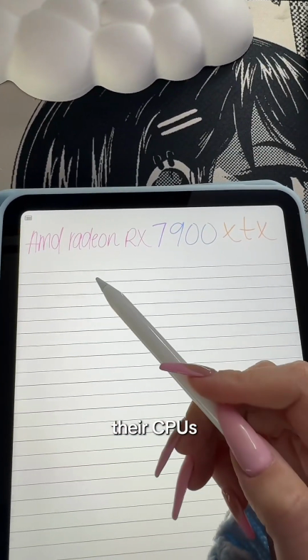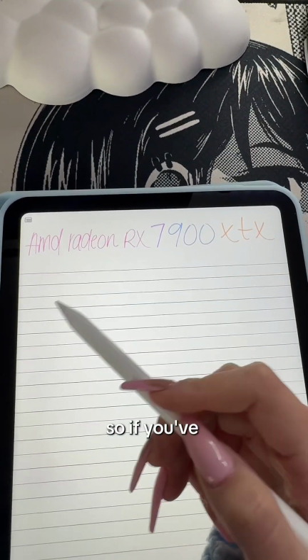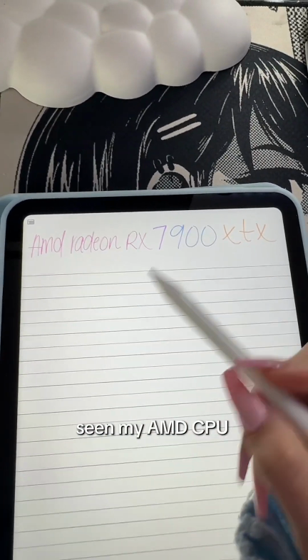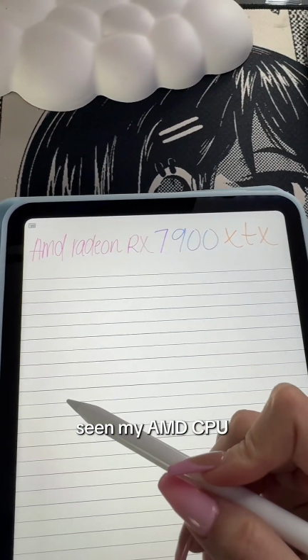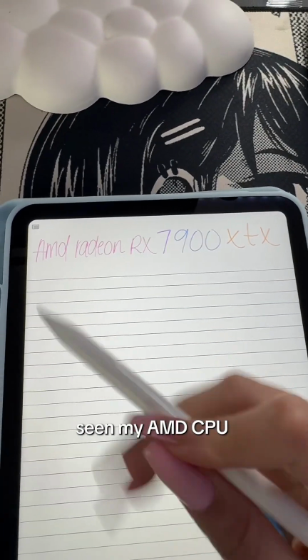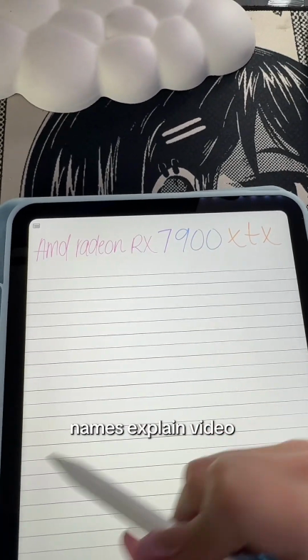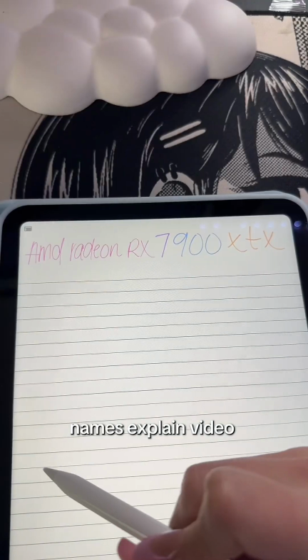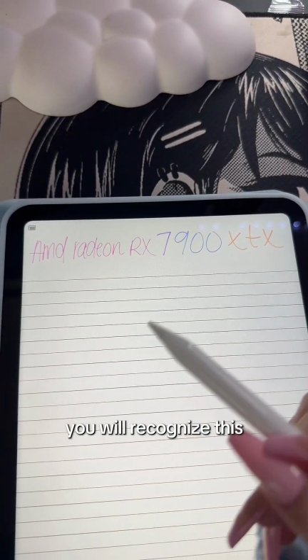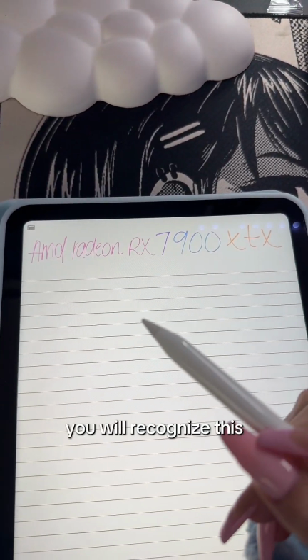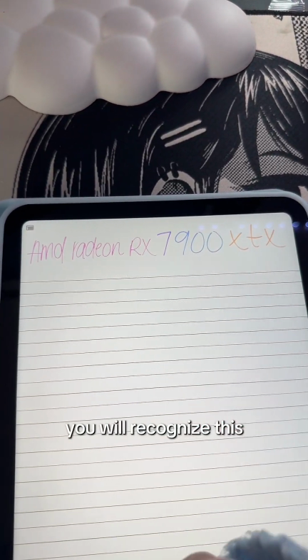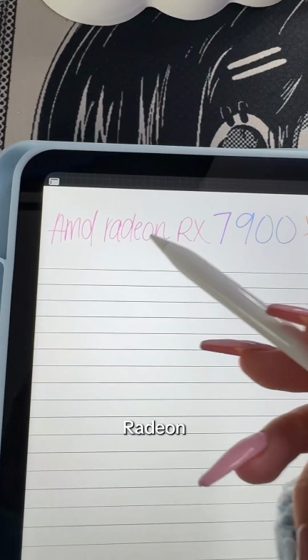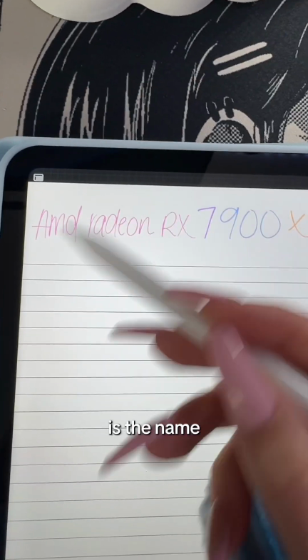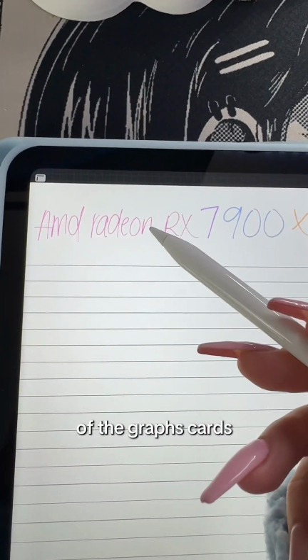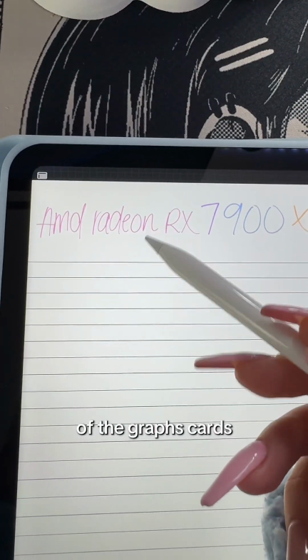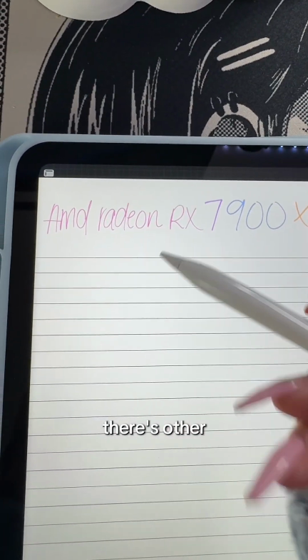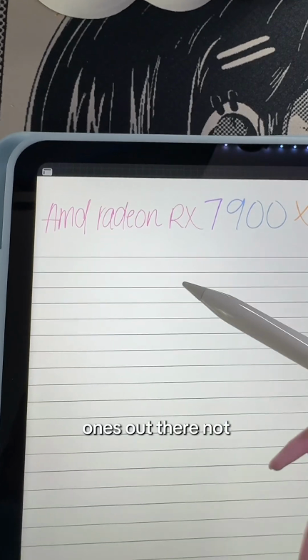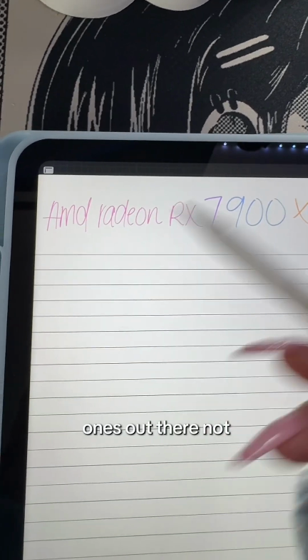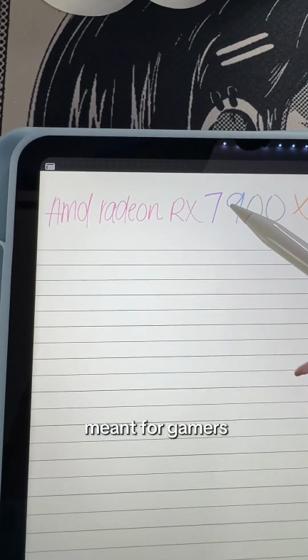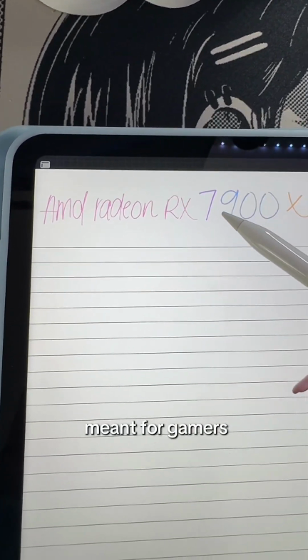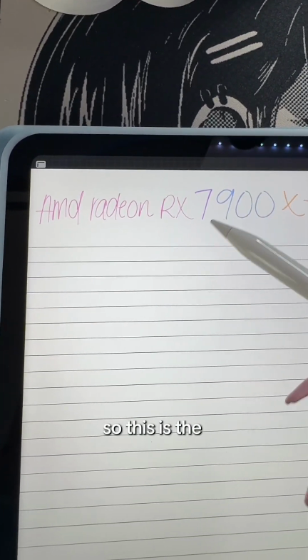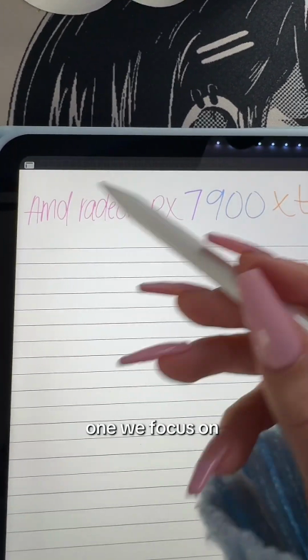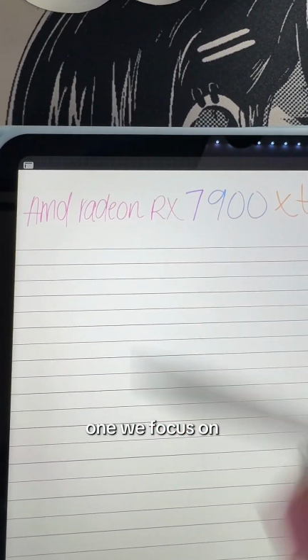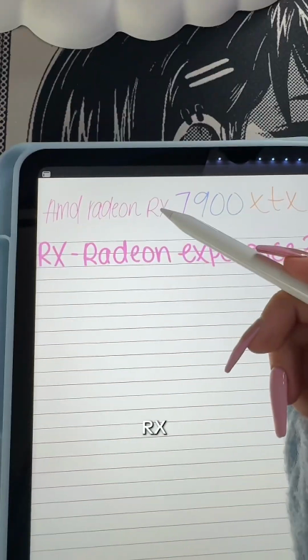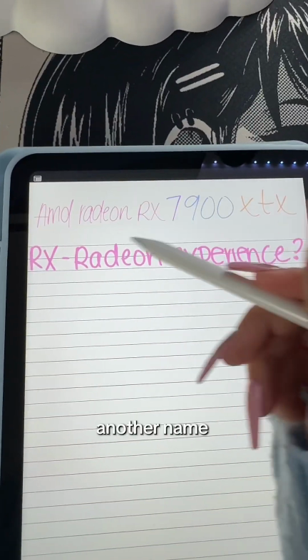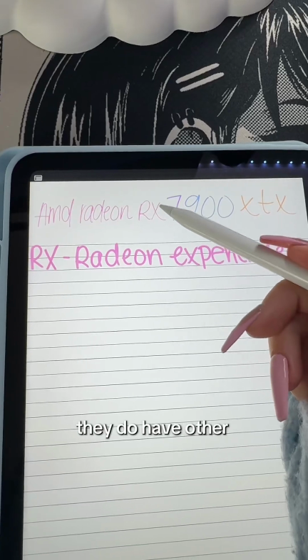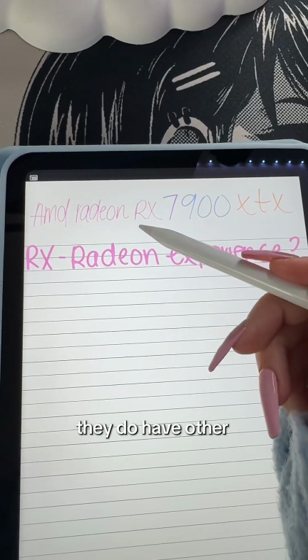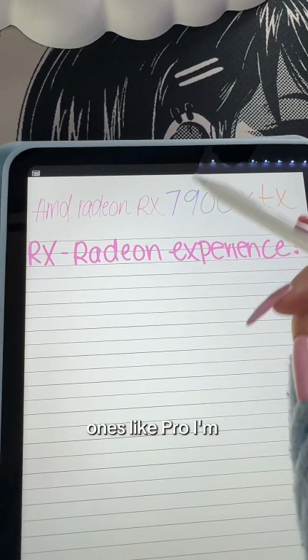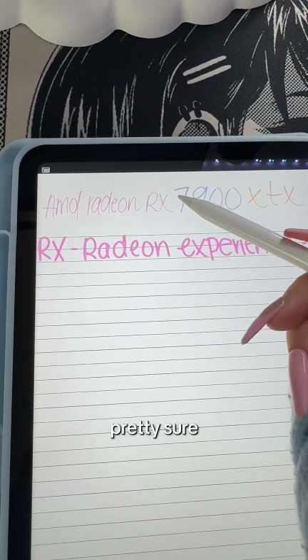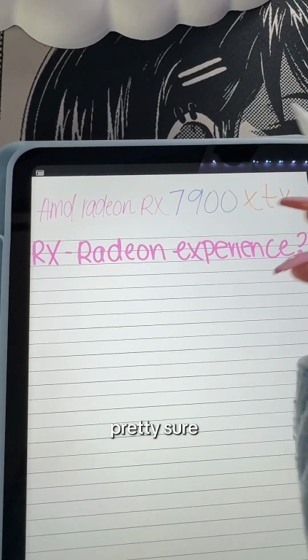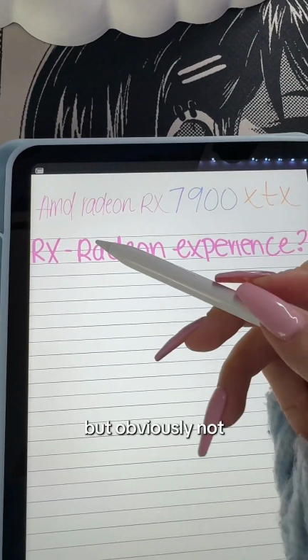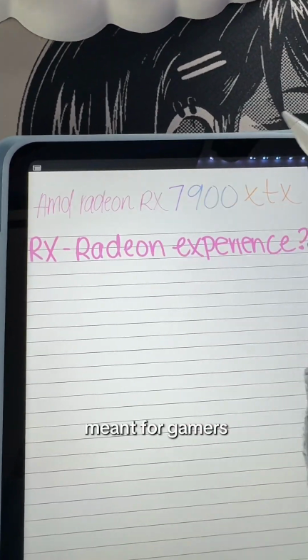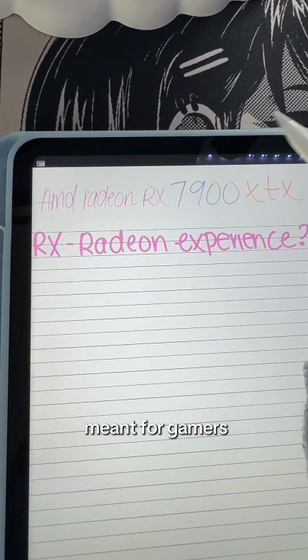If you've seen my AMD CPU names explained video, you'll recognize this. Radeon is the name of the graphics cards — there are other lines out there not meant for gamers, so this is the one we focus on. RX is another name they use; they do have others like Pro, but those are obviously not meant for gamers.